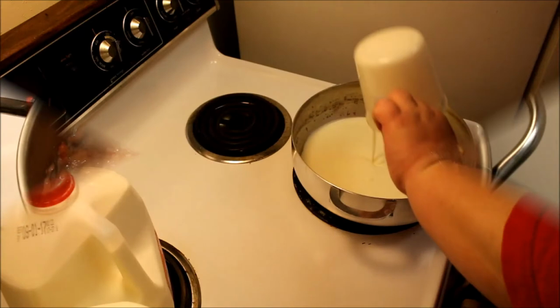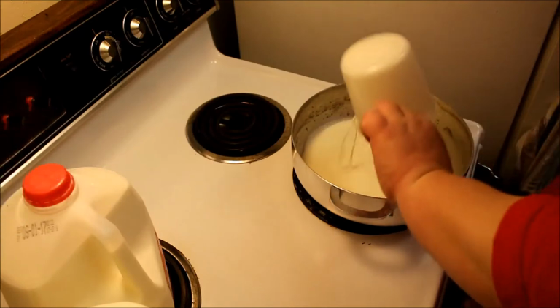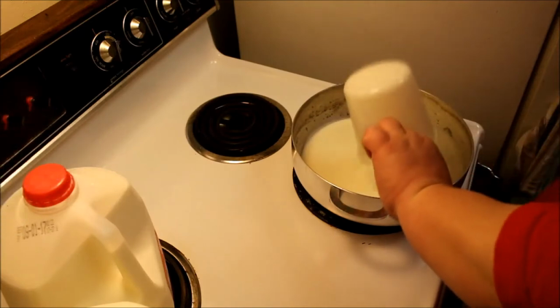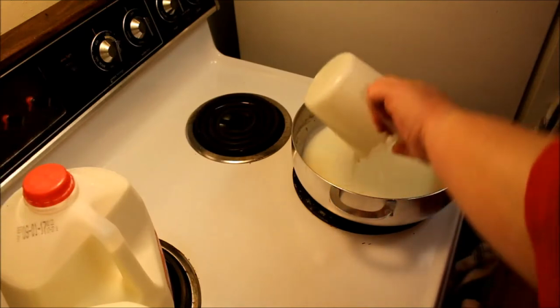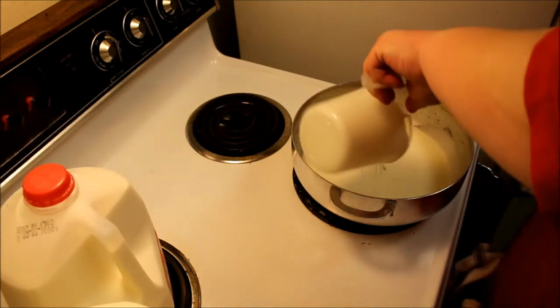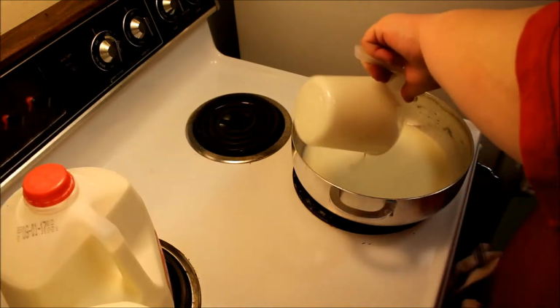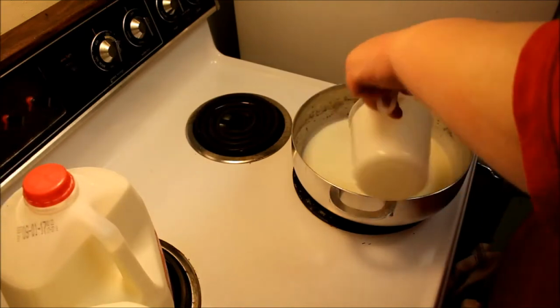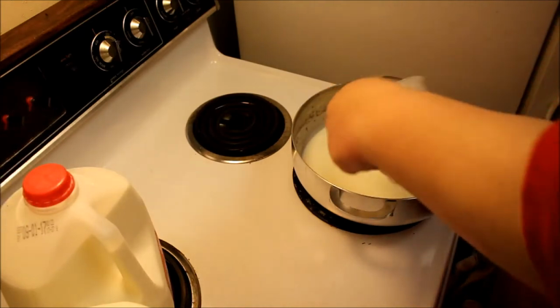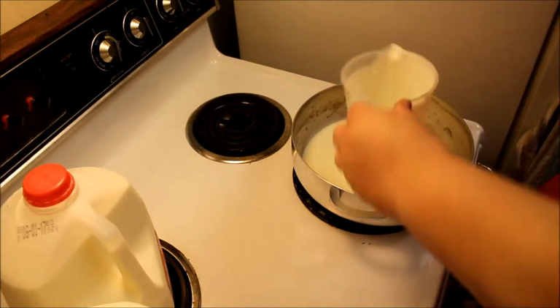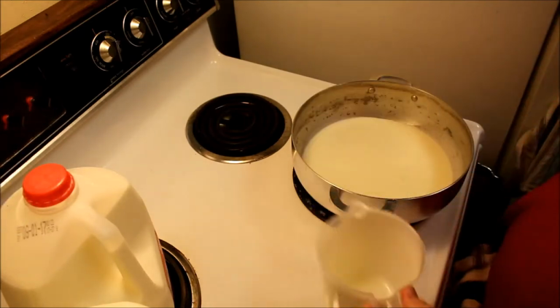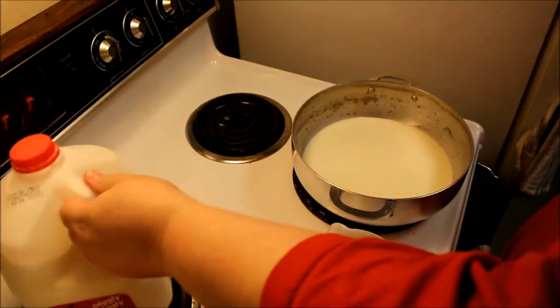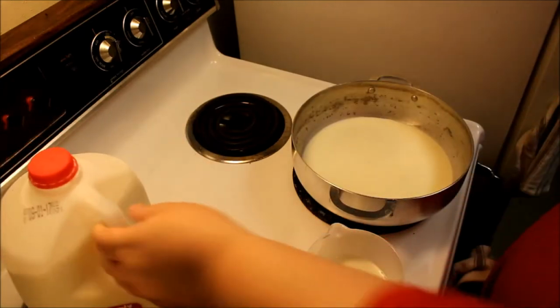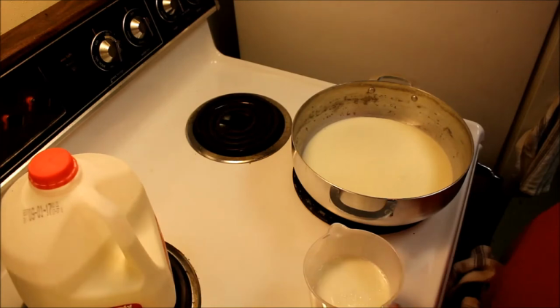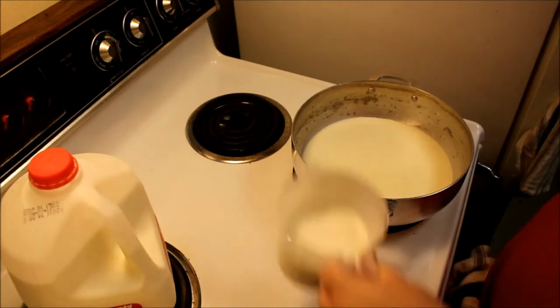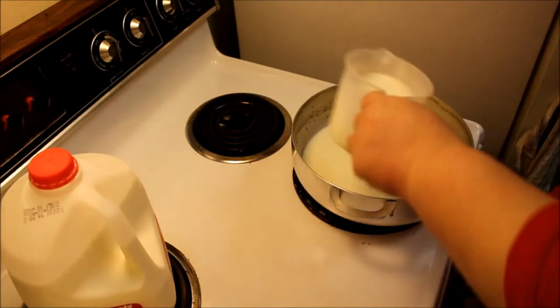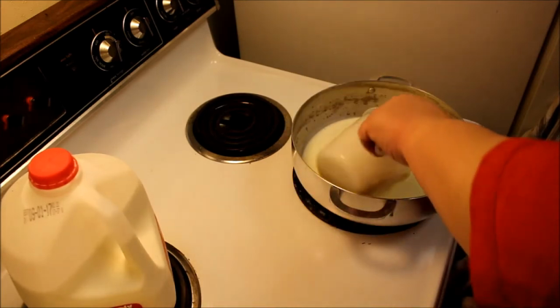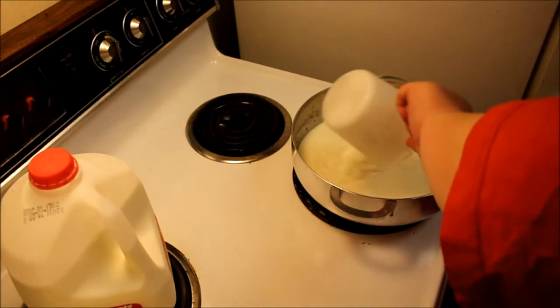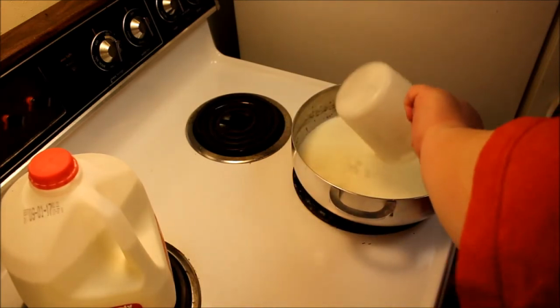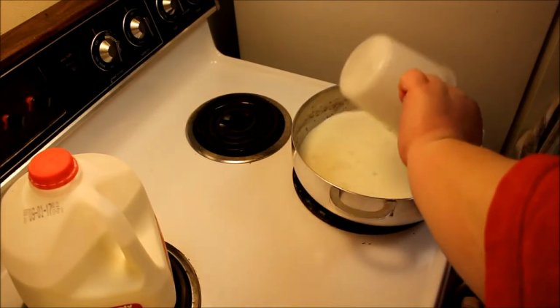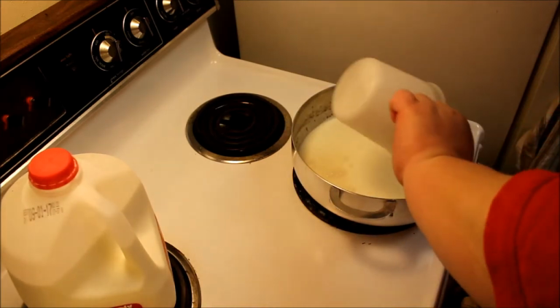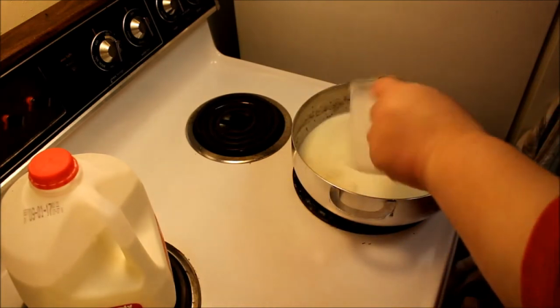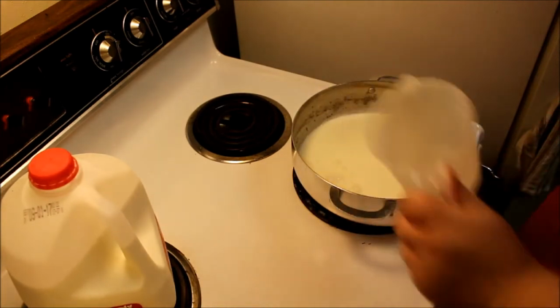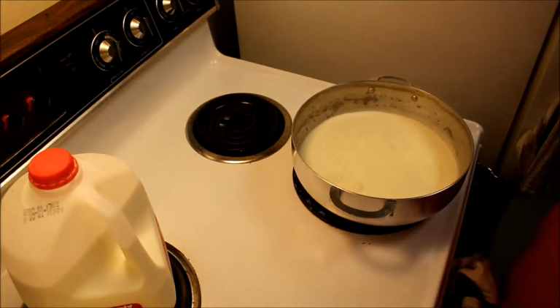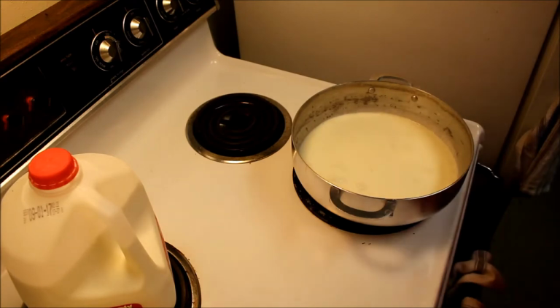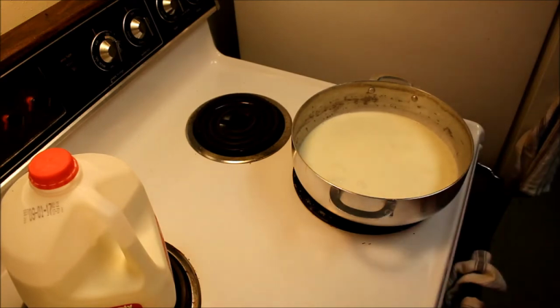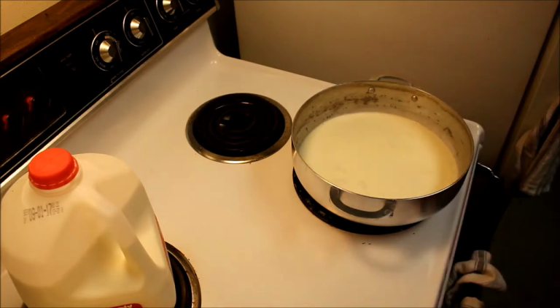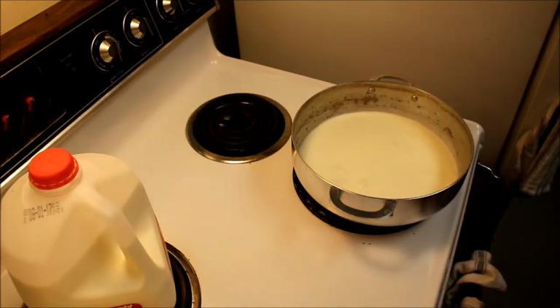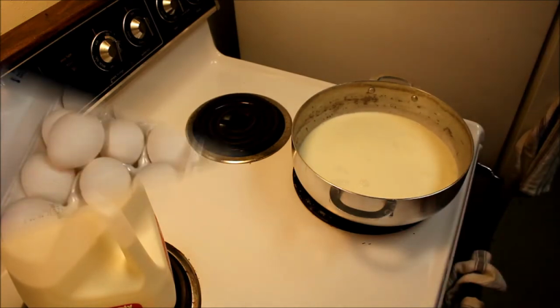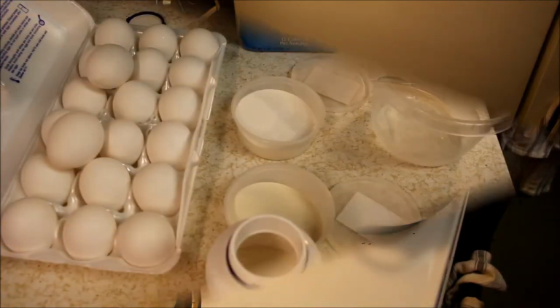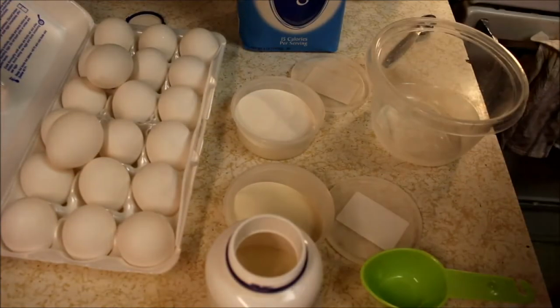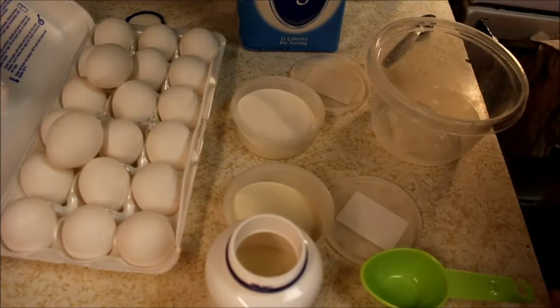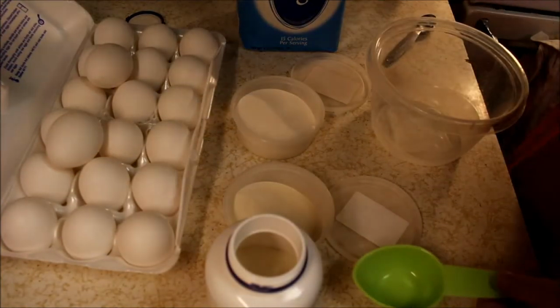Really, this begins like any other custard ice cream recipe. I put two cups of heavy cream and one cup of whole milk in a cold pan, then turn the heat on low. Remember, we want to slowly bring up the temperature of the dairy so it doesn't stick or burn.